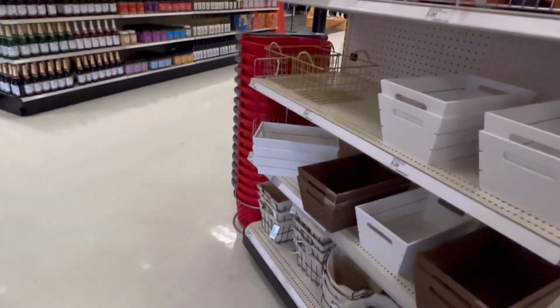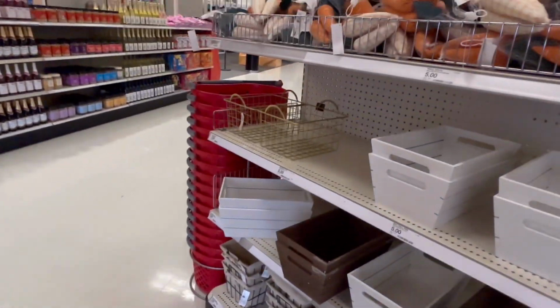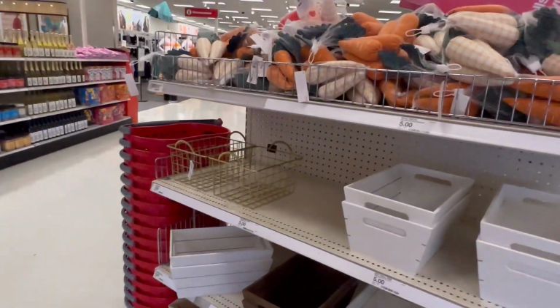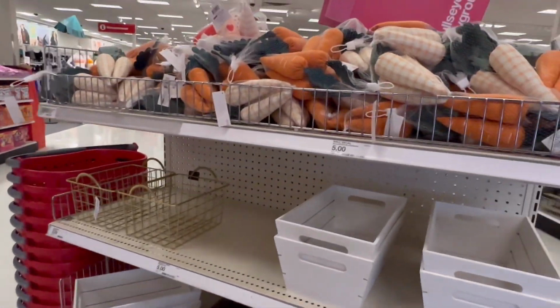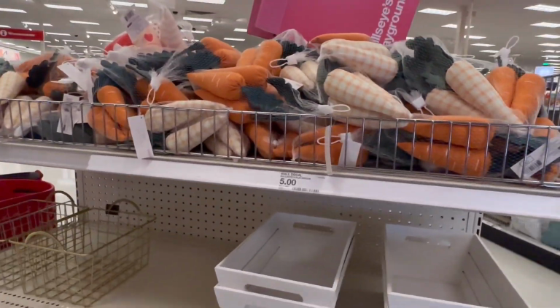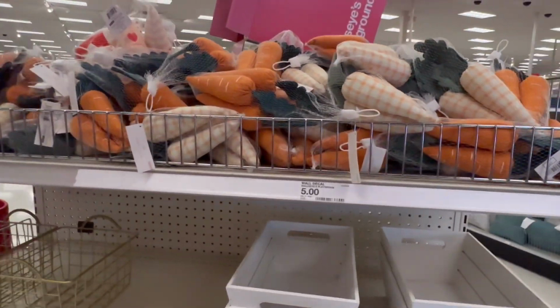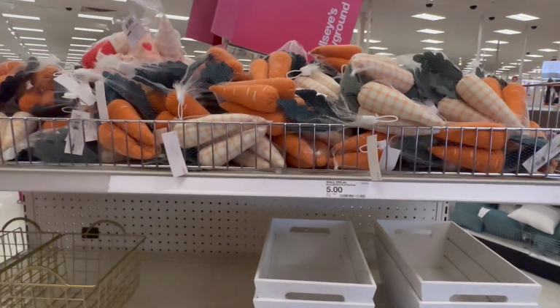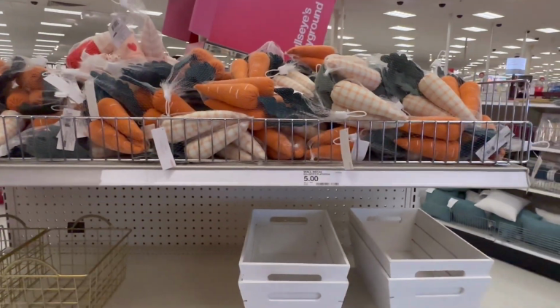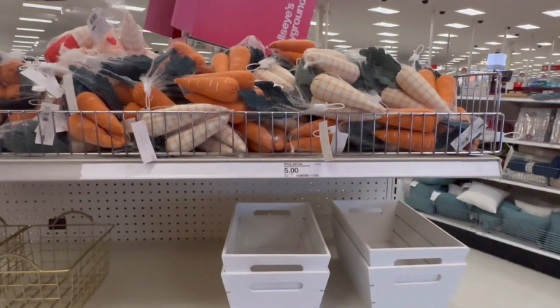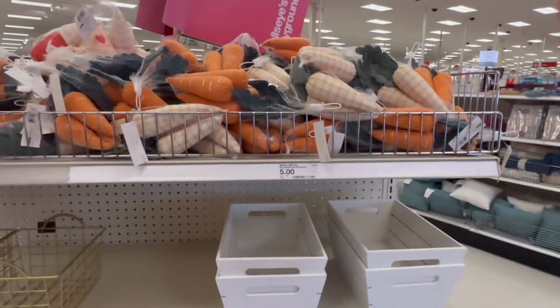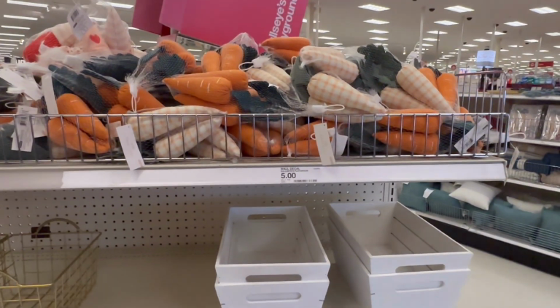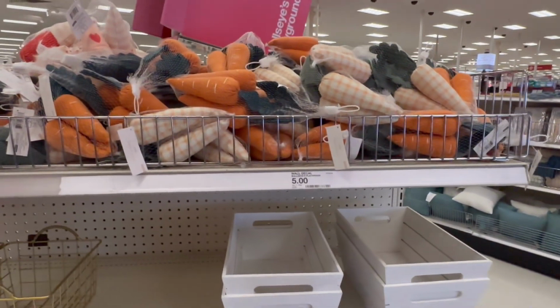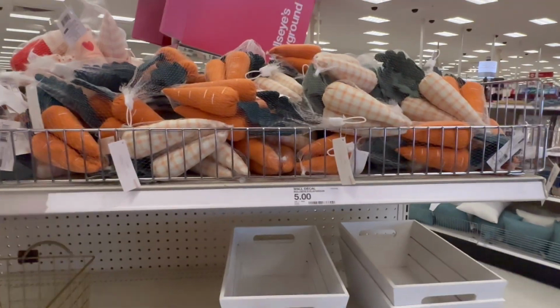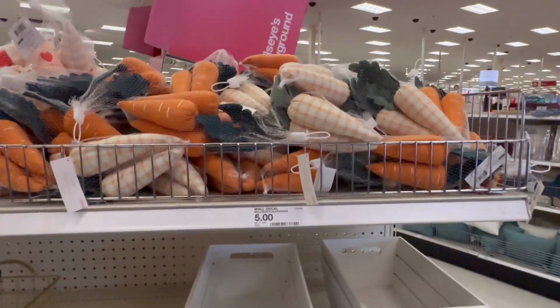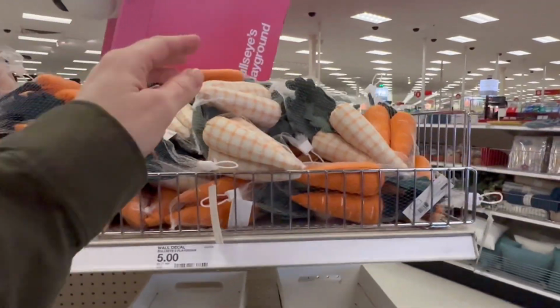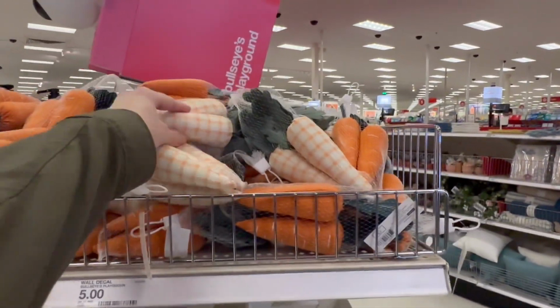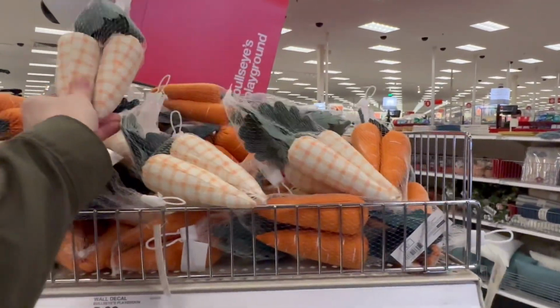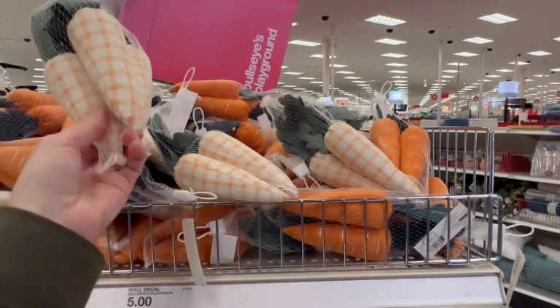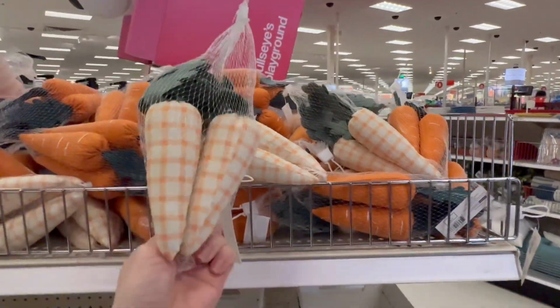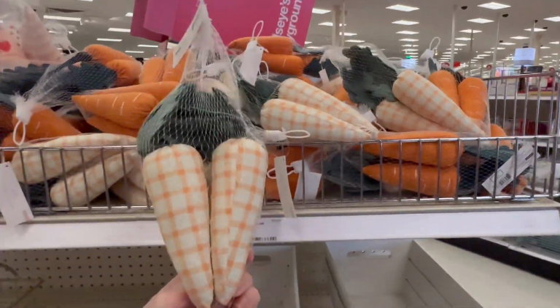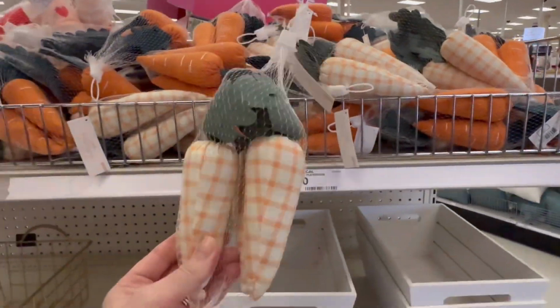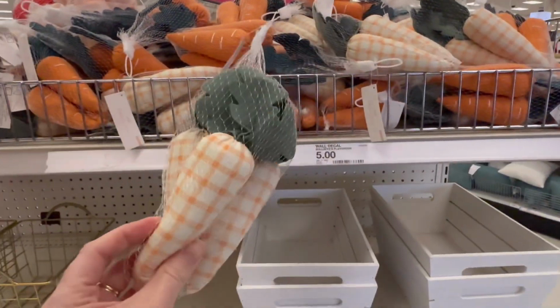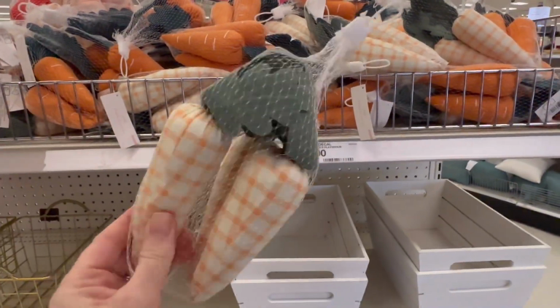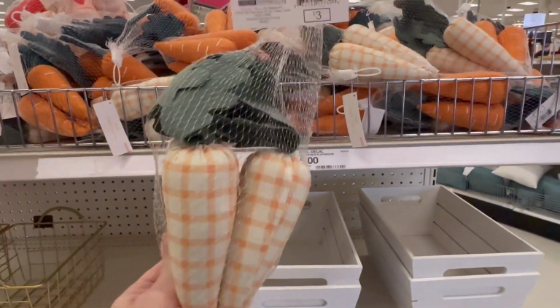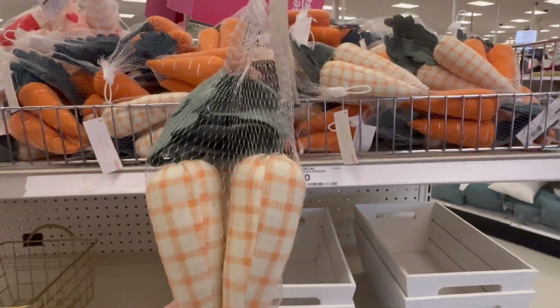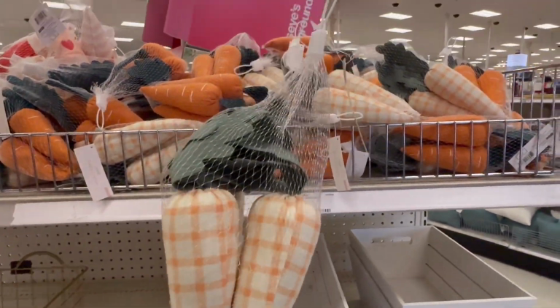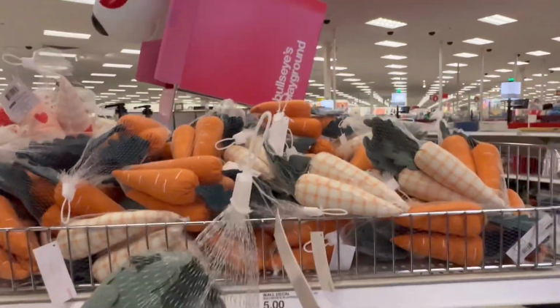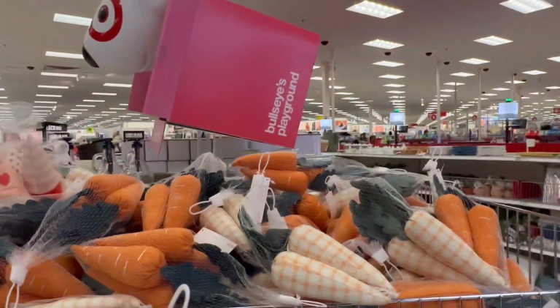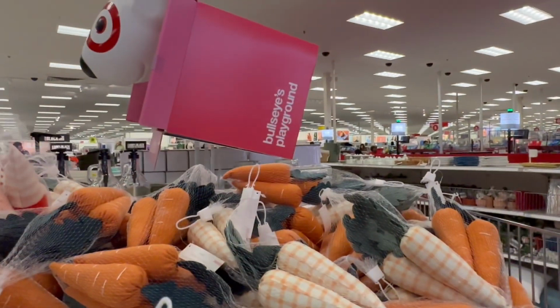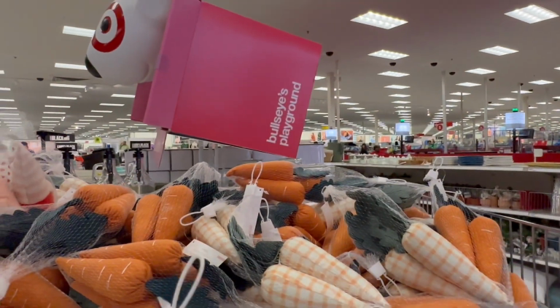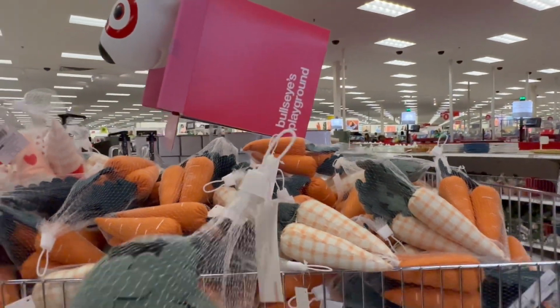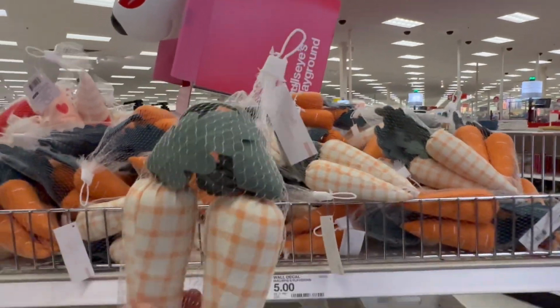Hey everyone, I made it into Target and I came to check out the Target dollar playground area — the Bullseye Playground, that is.